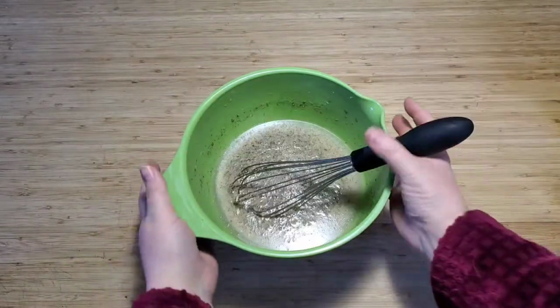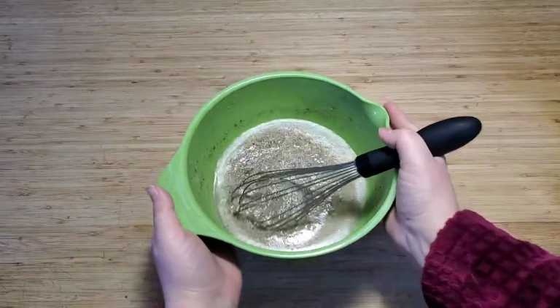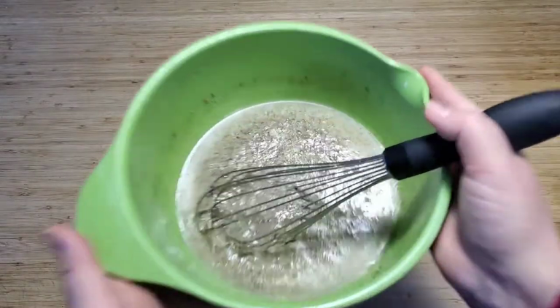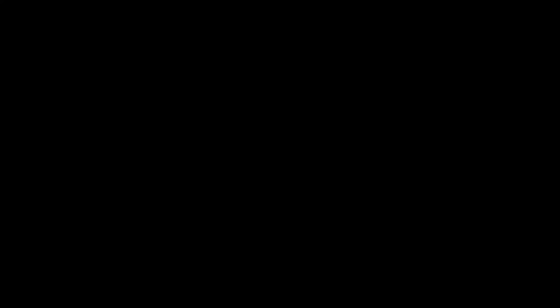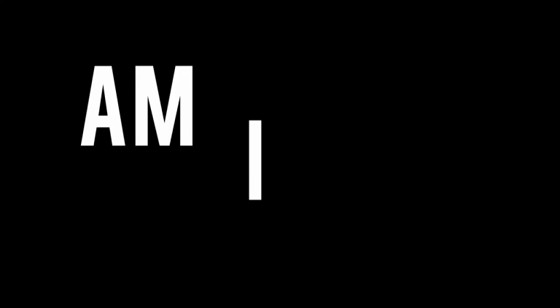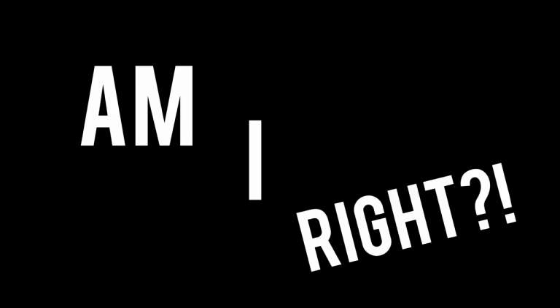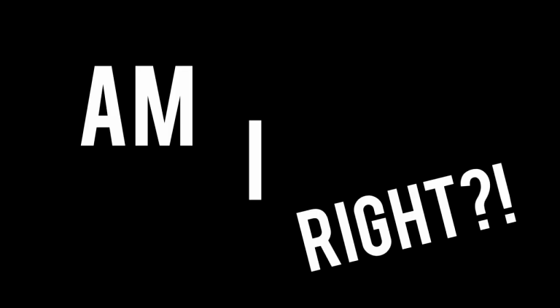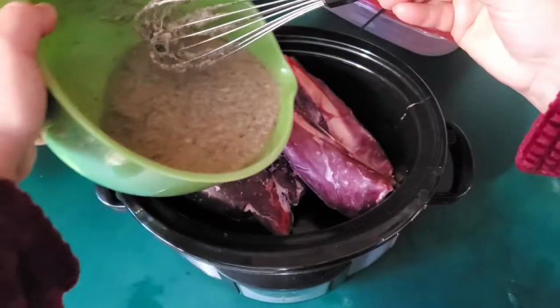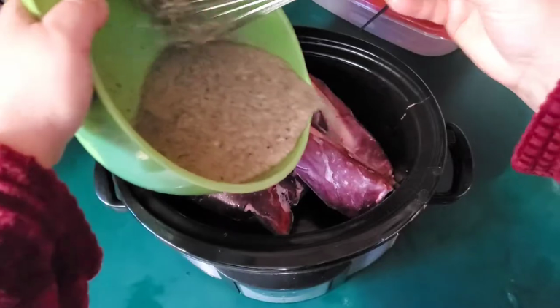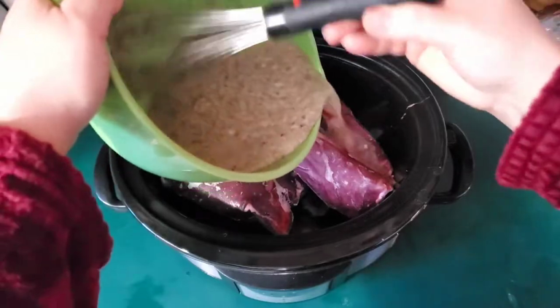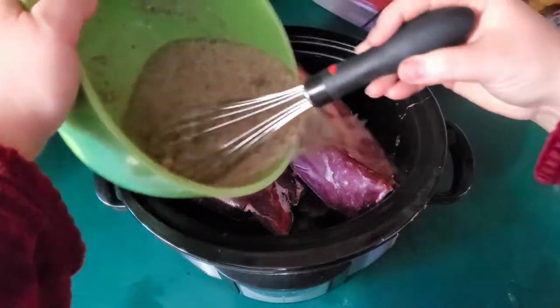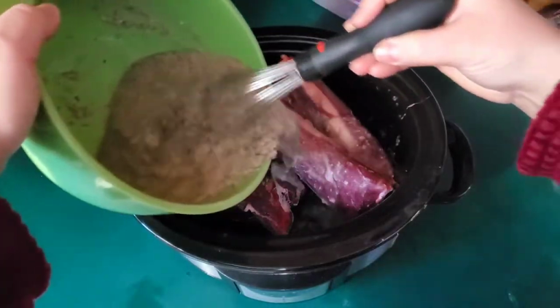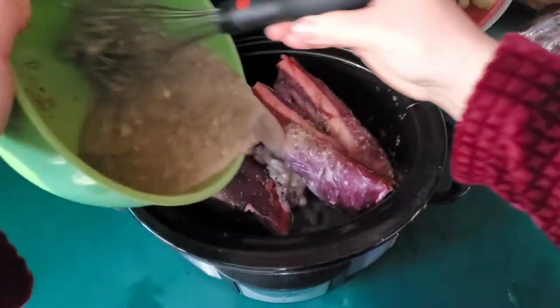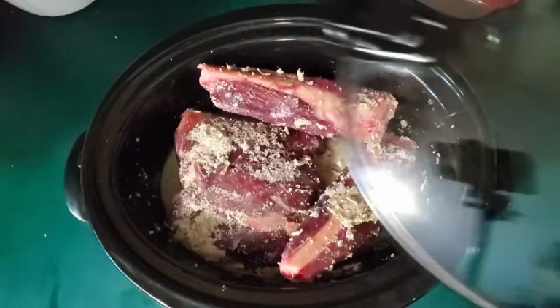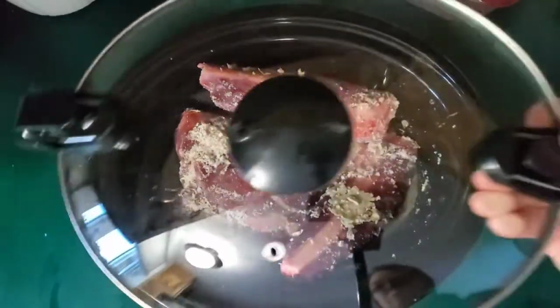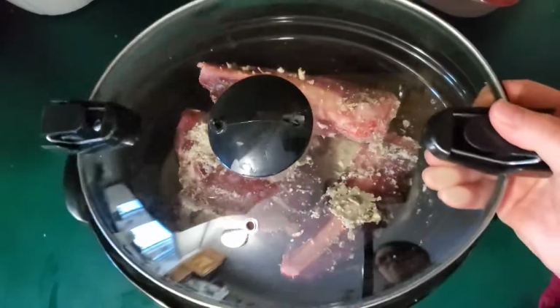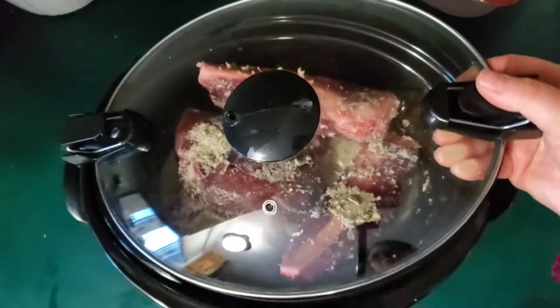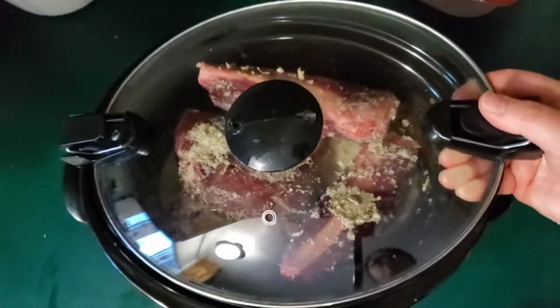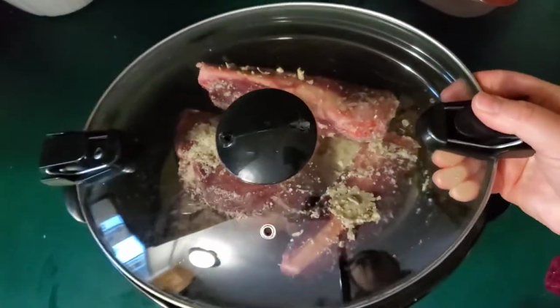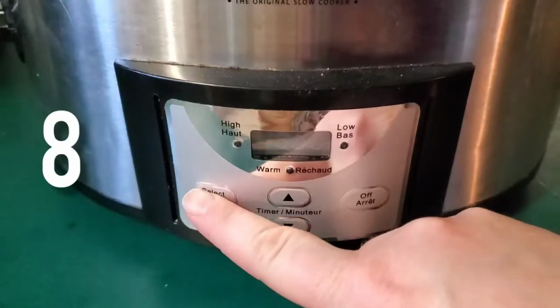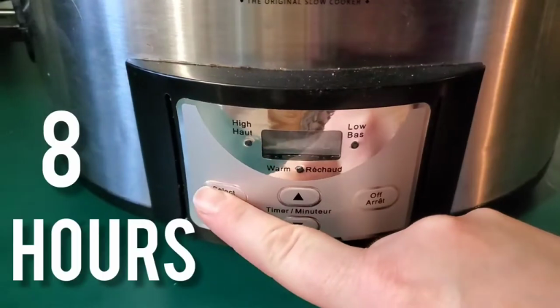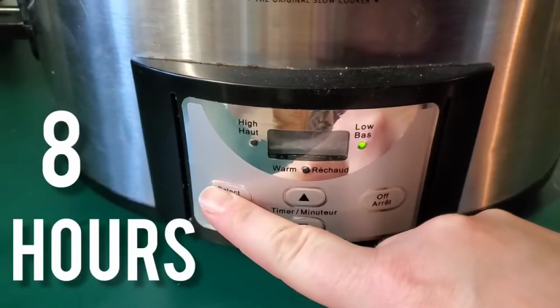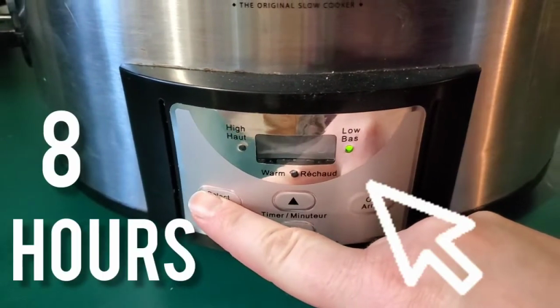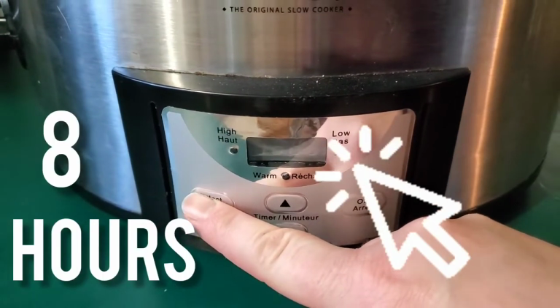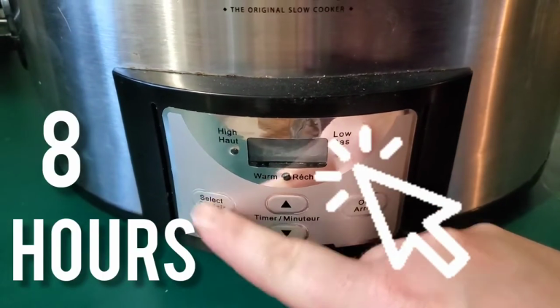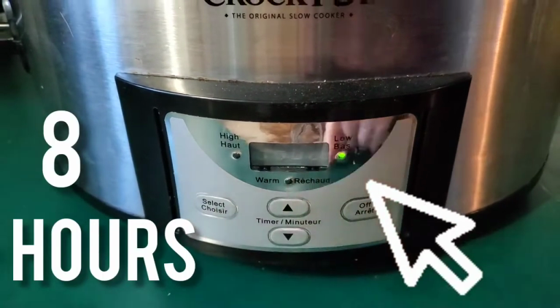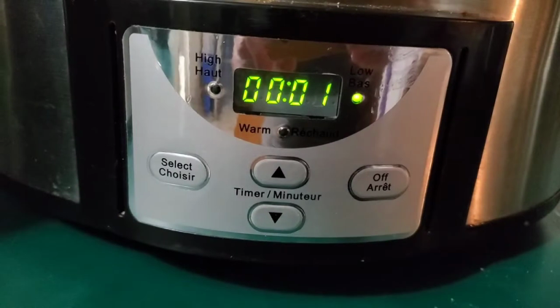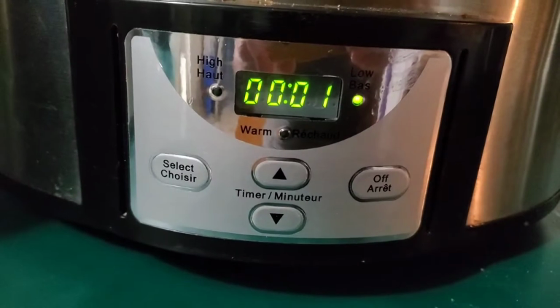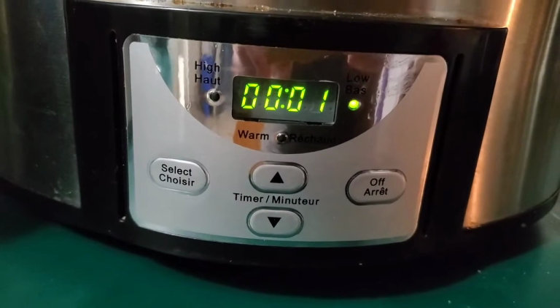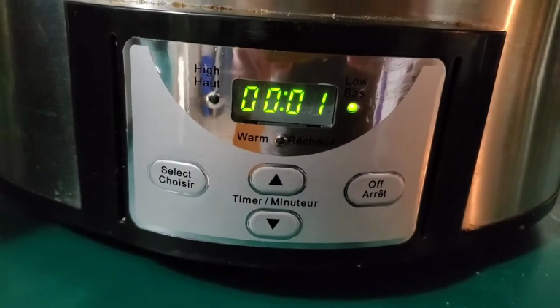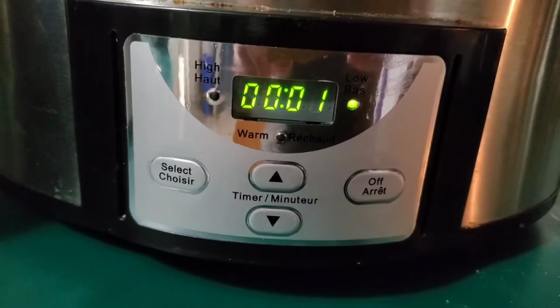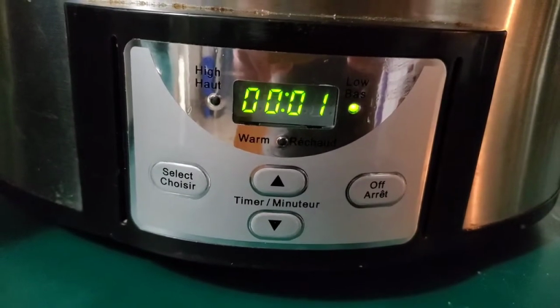So simple, am I right? Pour your mixture all over your meat and set your slow cooker for eight hours on low. And then voila!